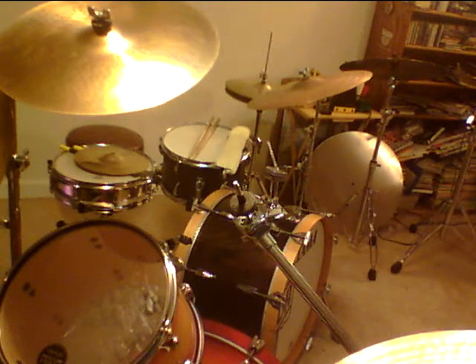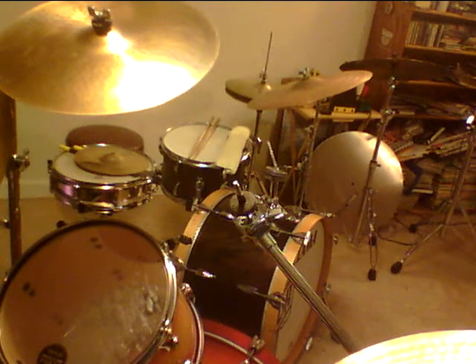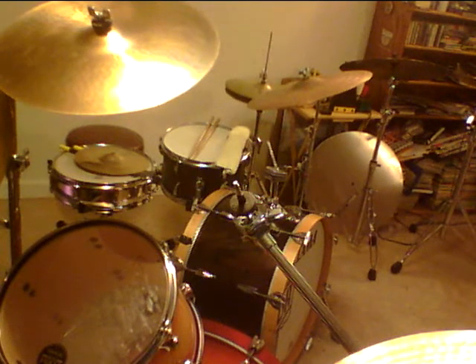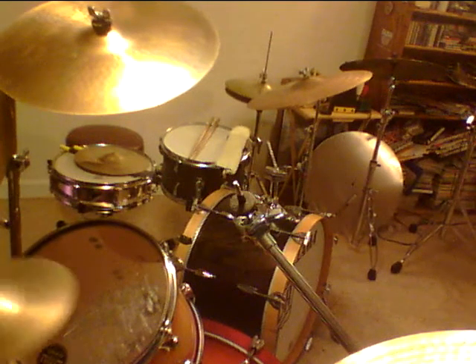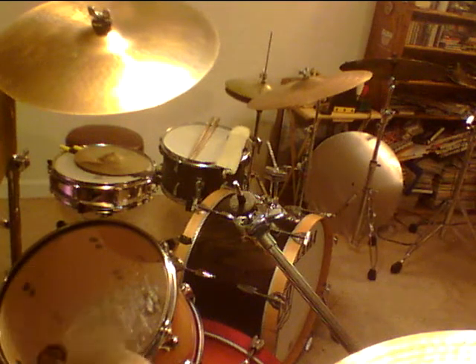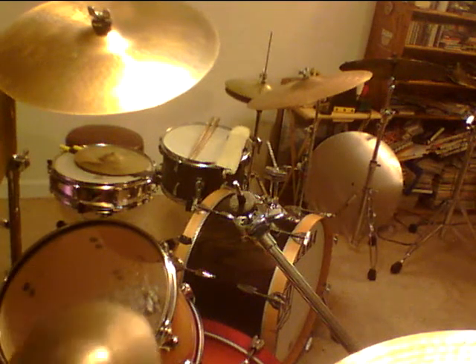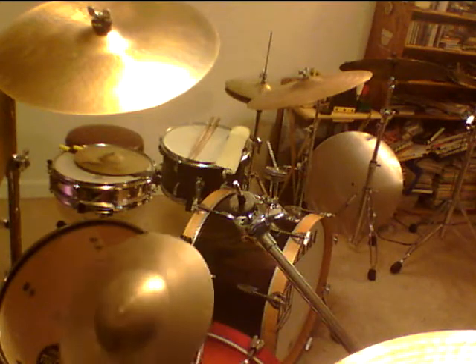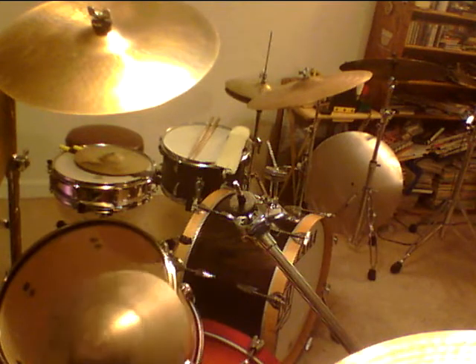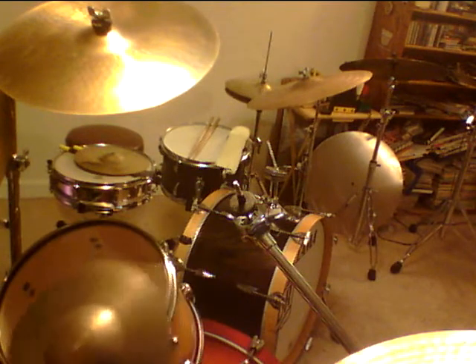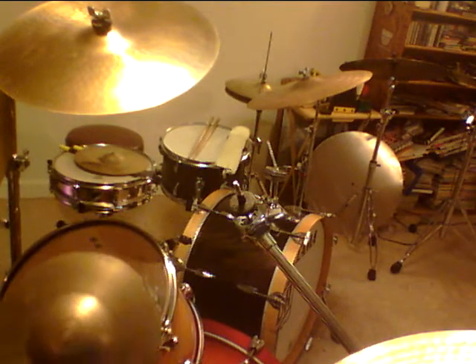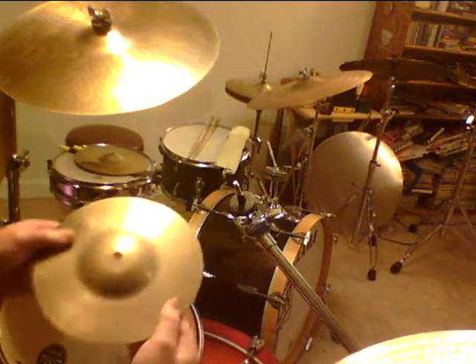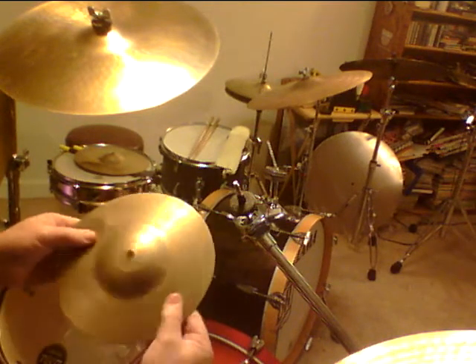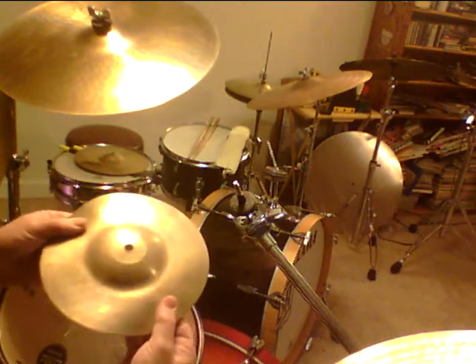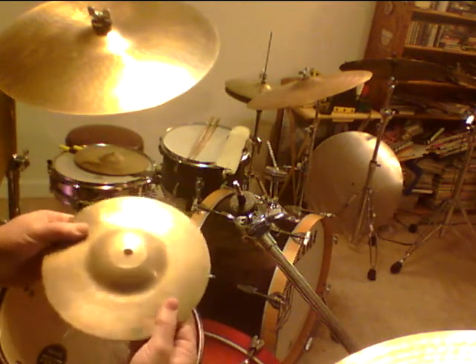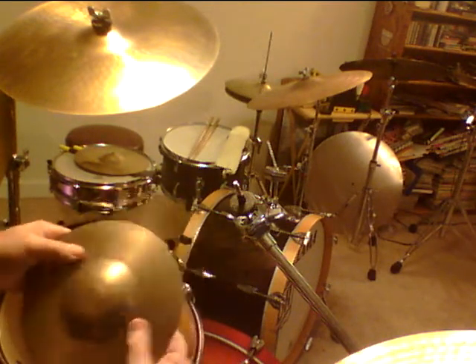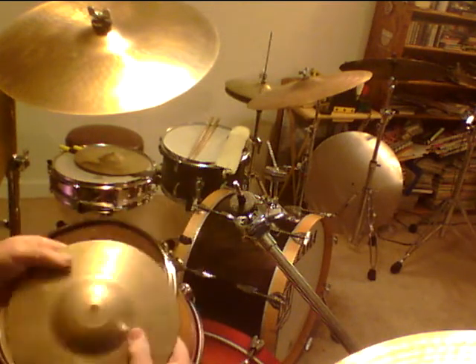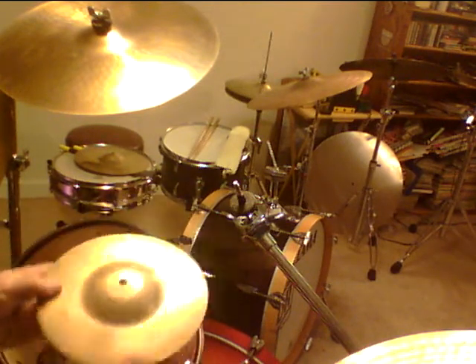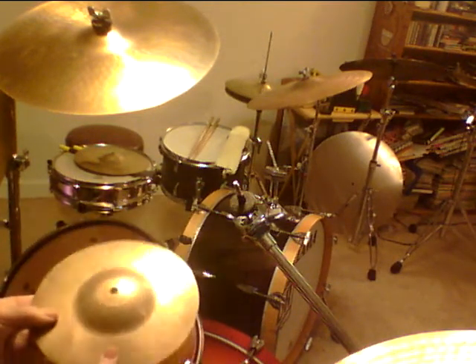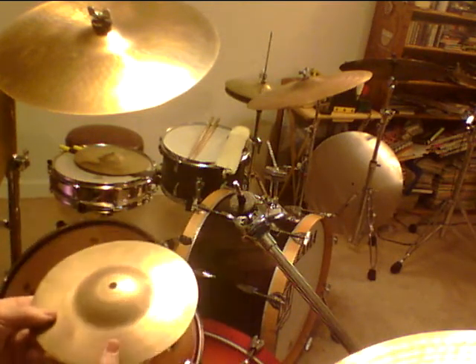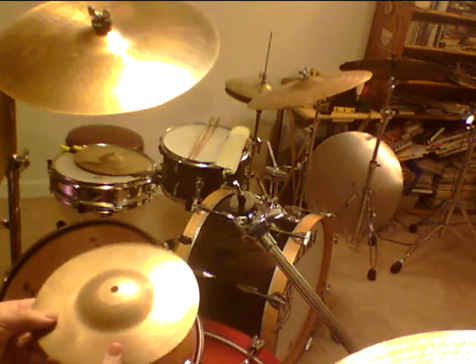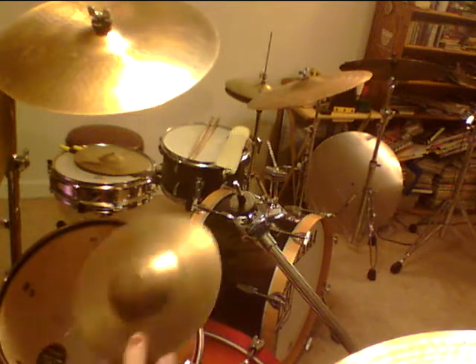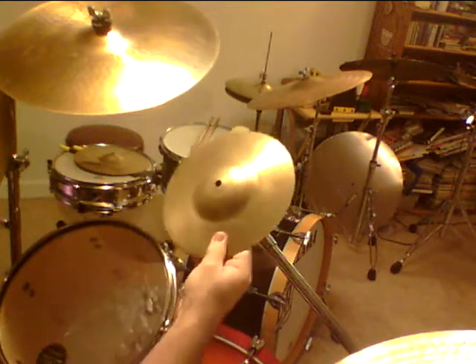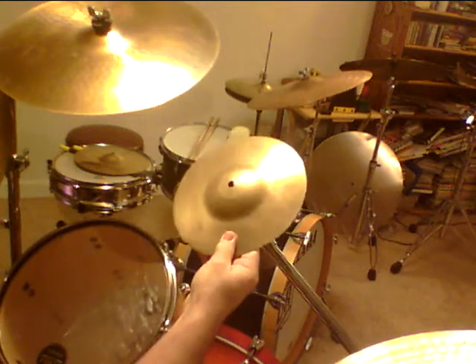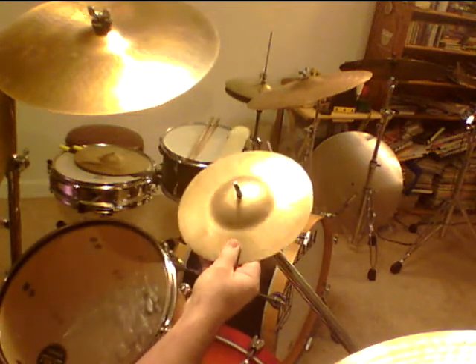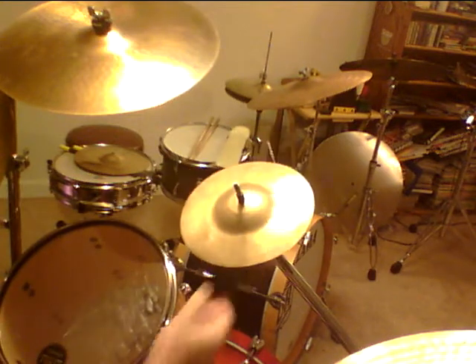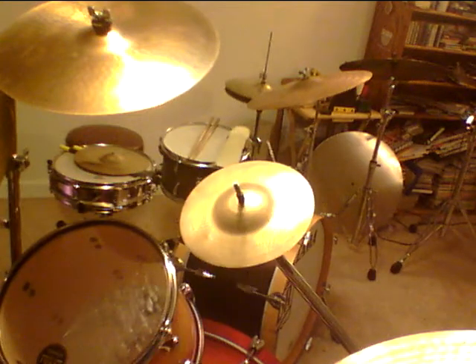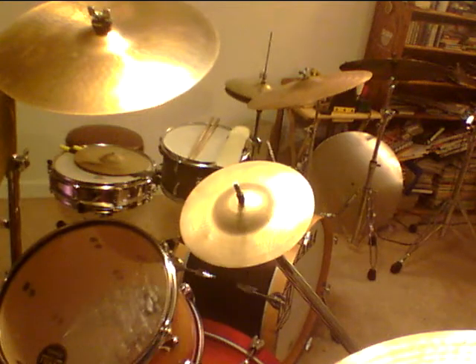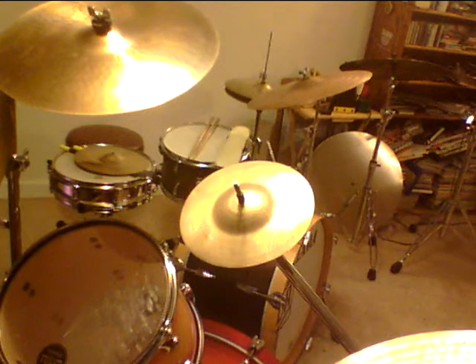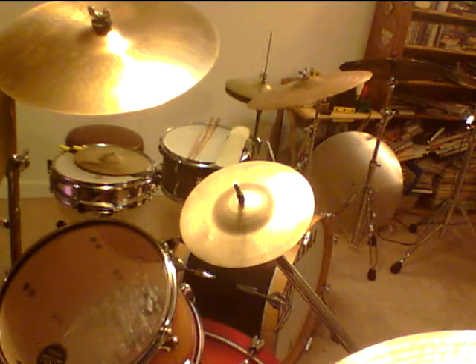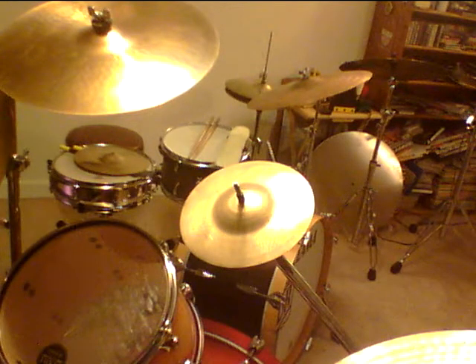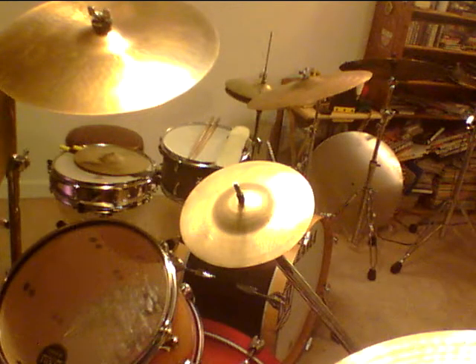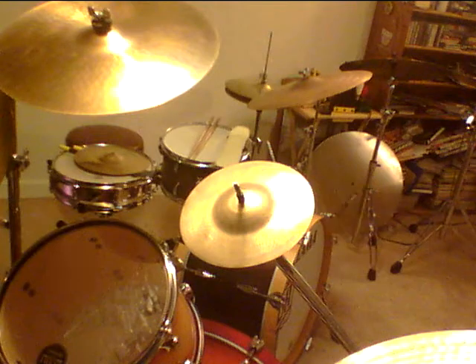I don't have the gram weight on this one, but it's a Zildjian 8-inch splash. It's paper thin. But it is the splash.